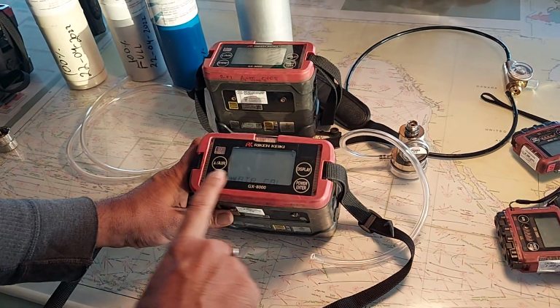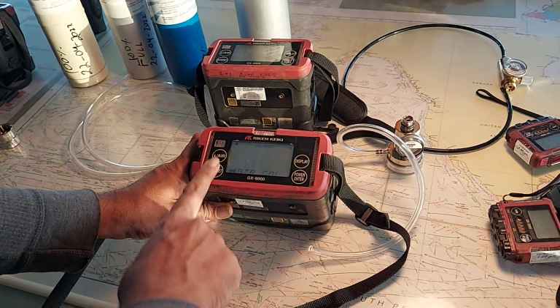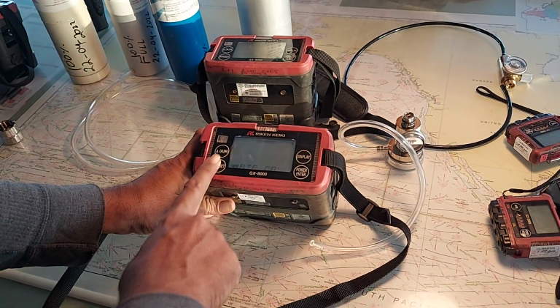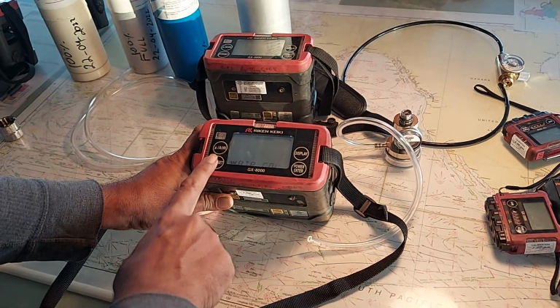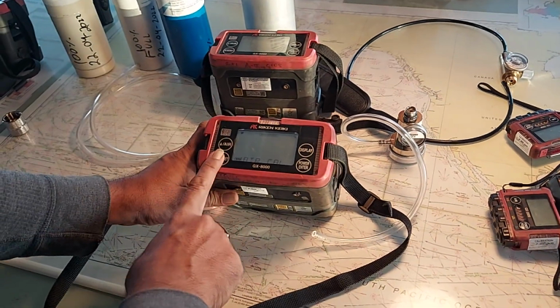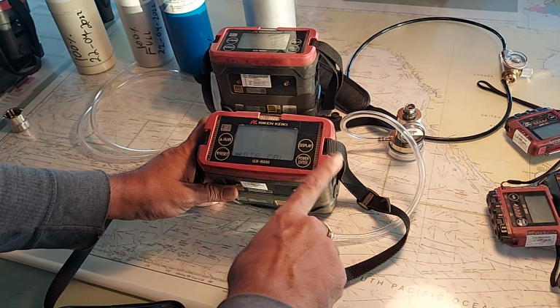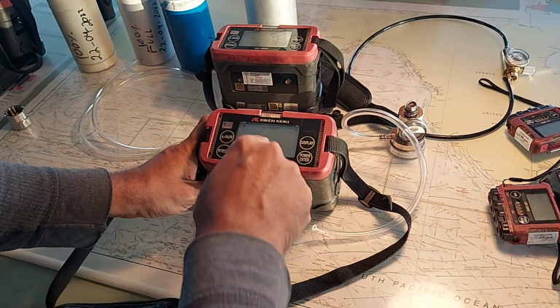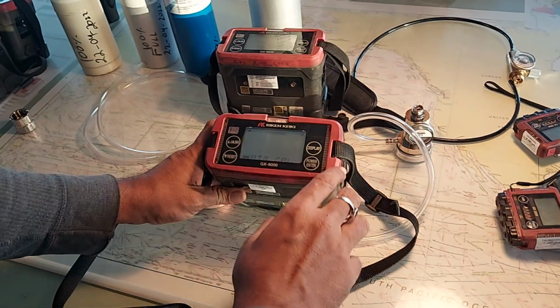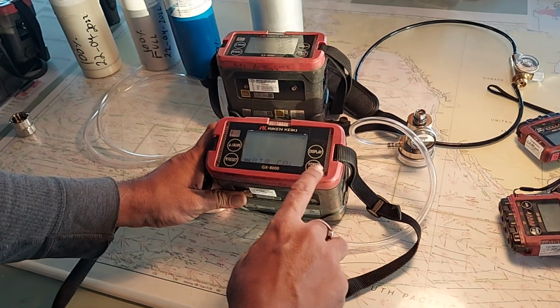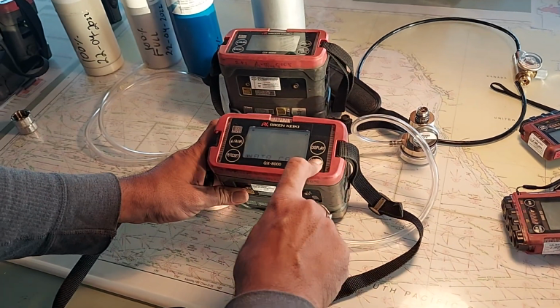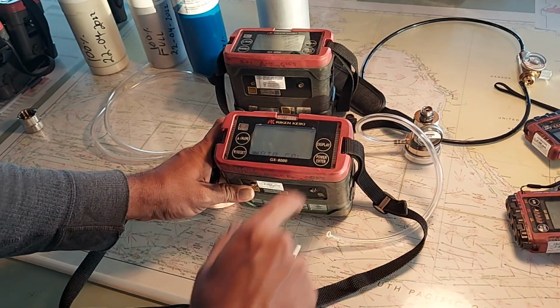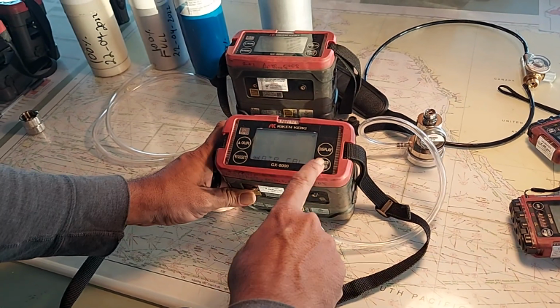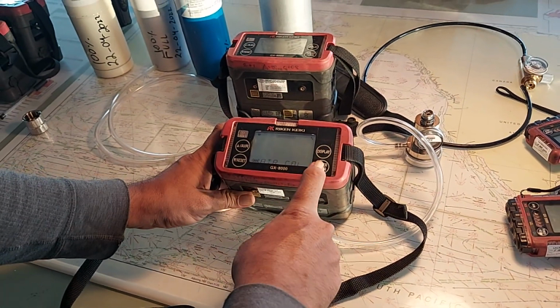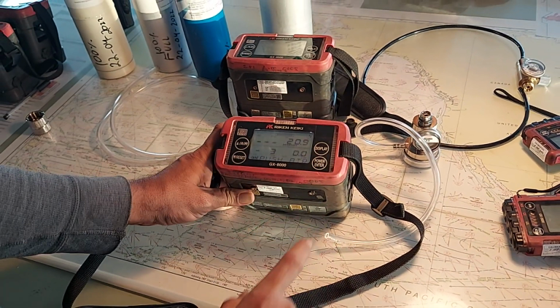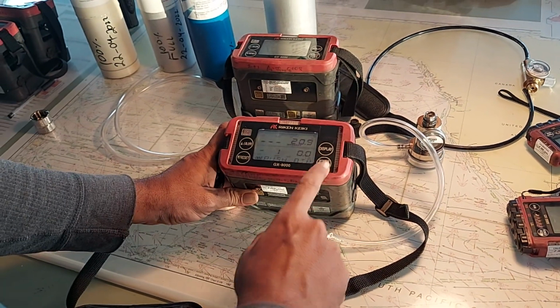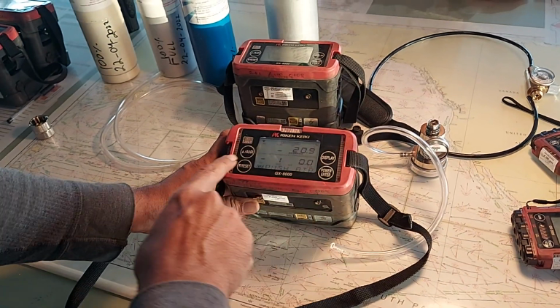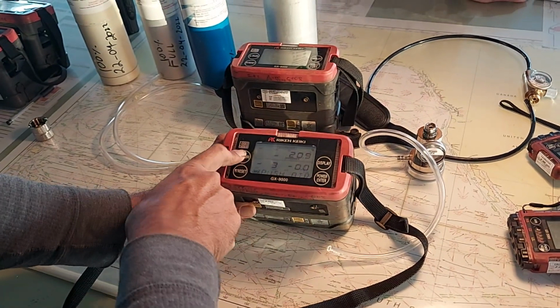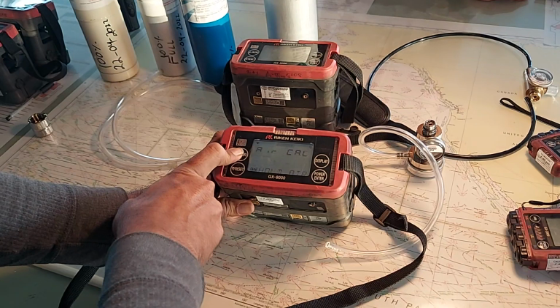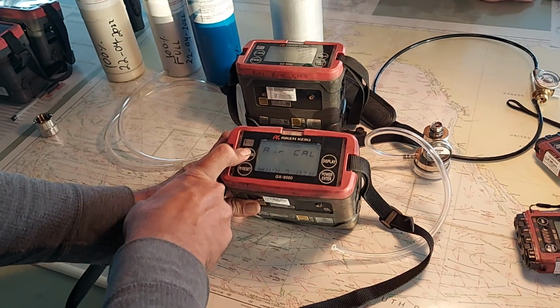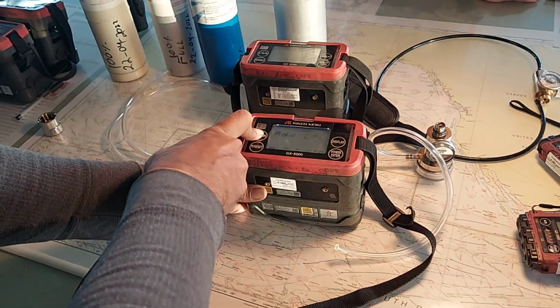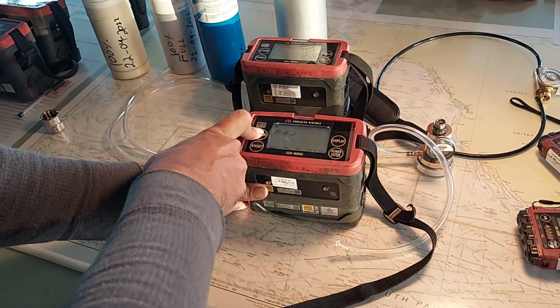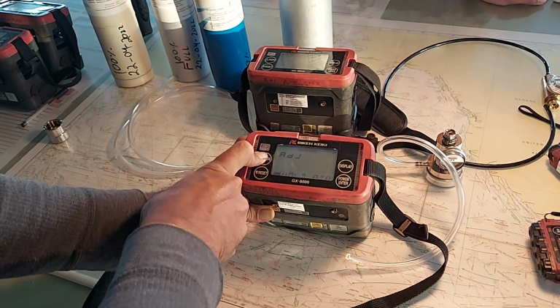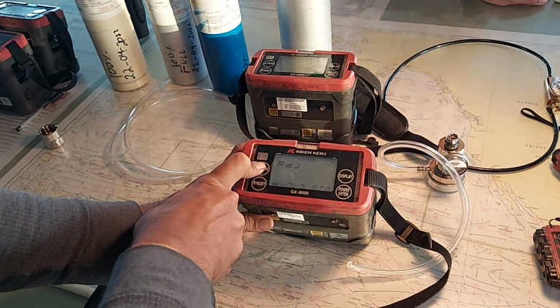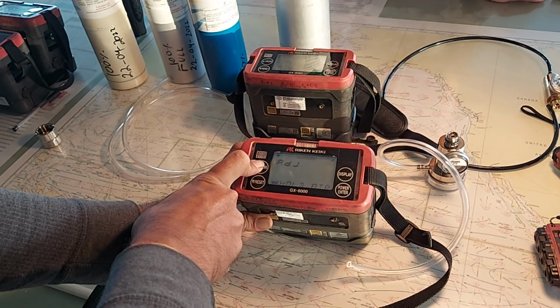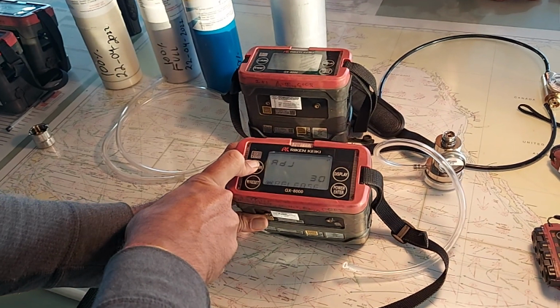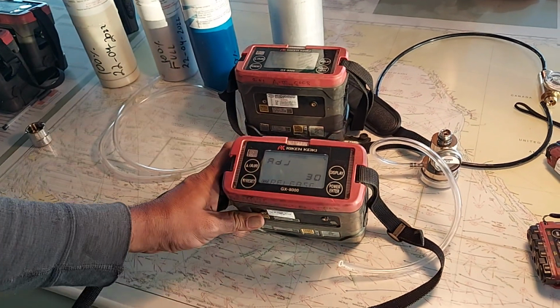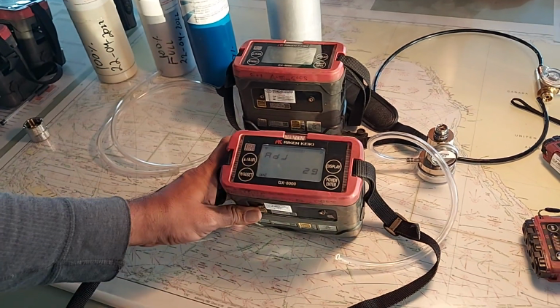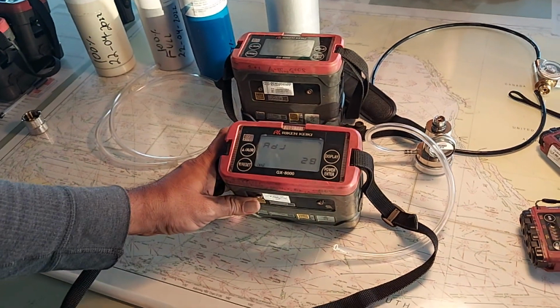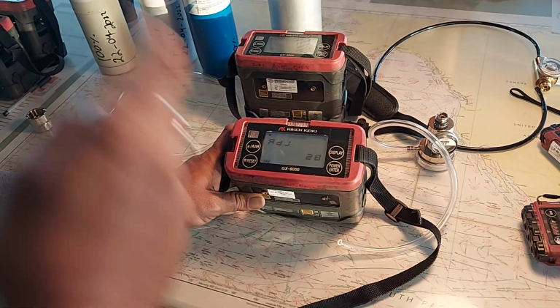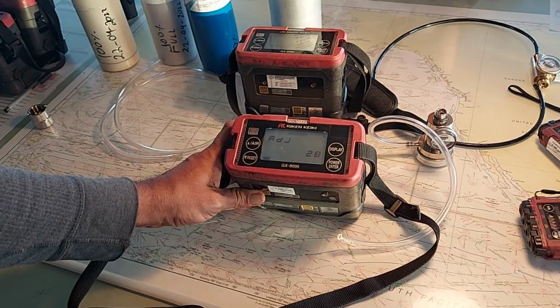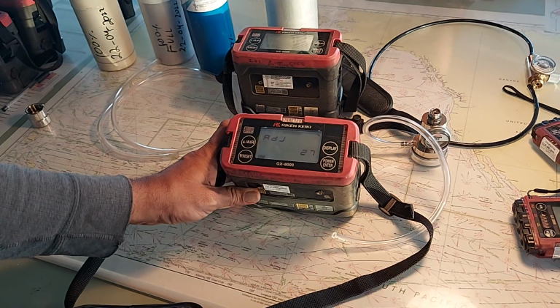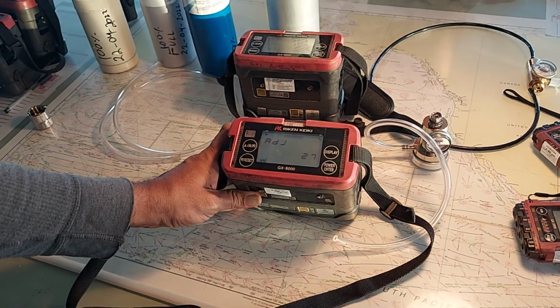These are the up and down keys, and this is the enter key. Press enter to push air. Hold it, then release and wait for 30 seconds. The air calibration is done.